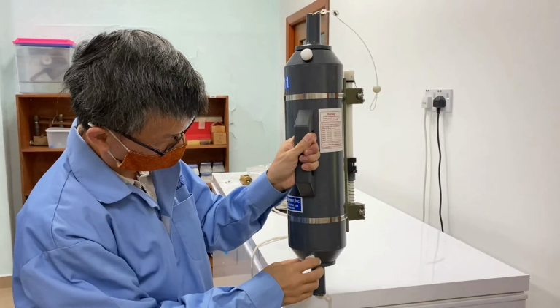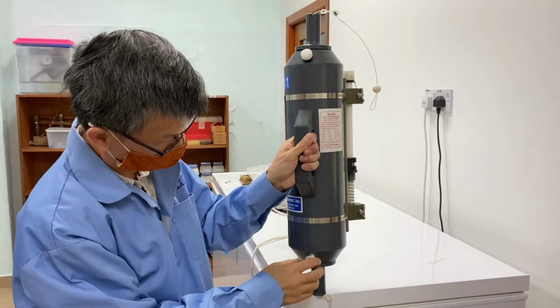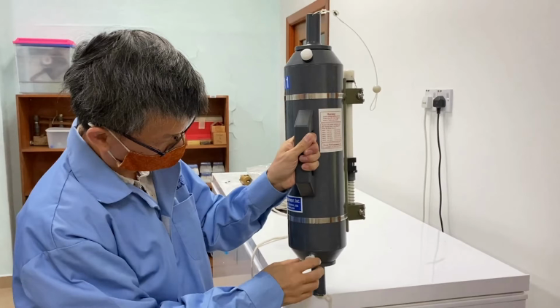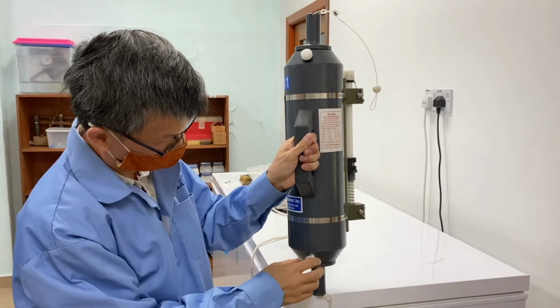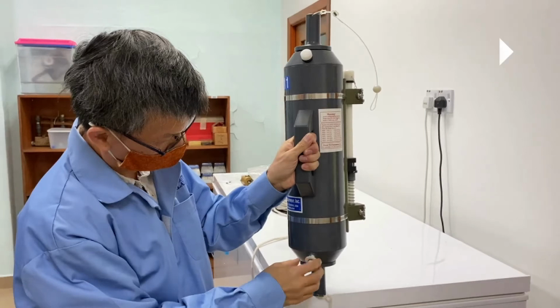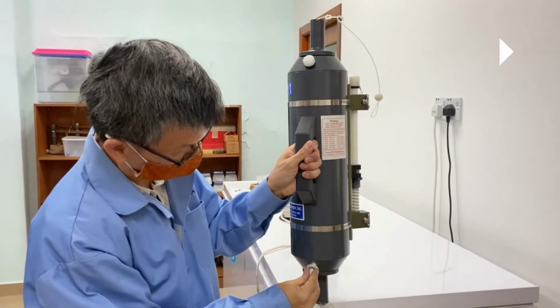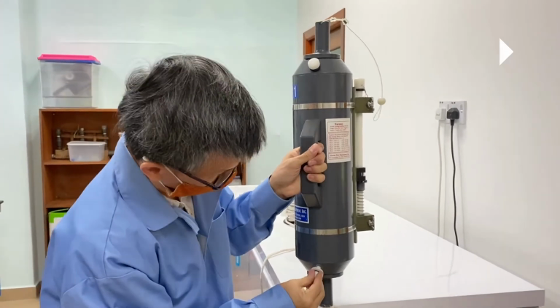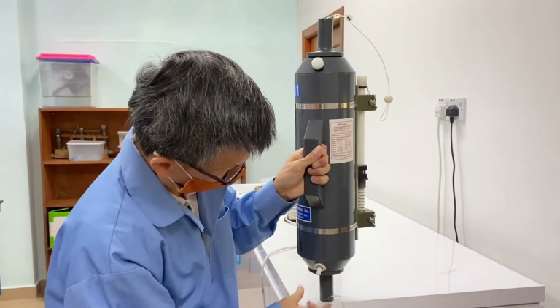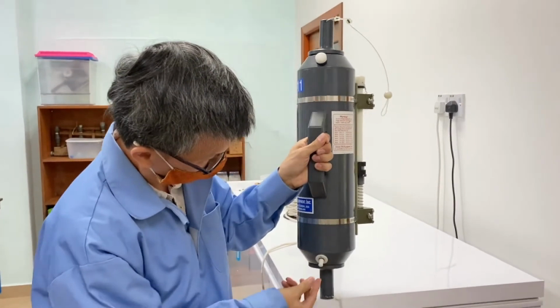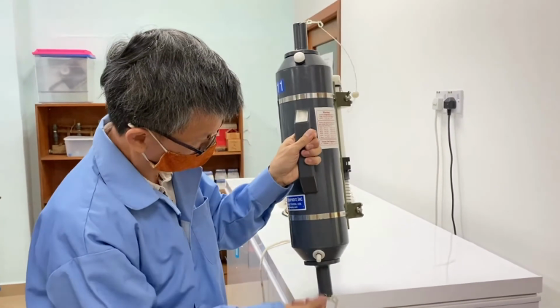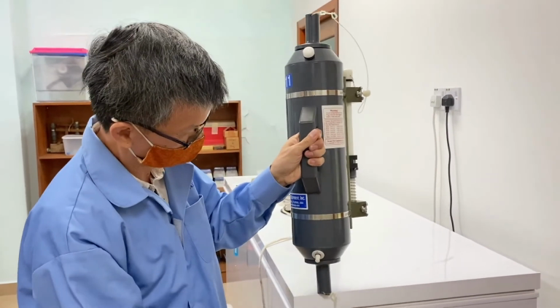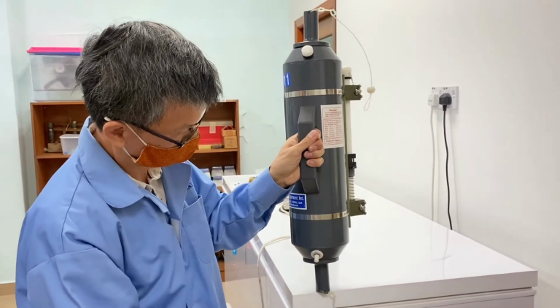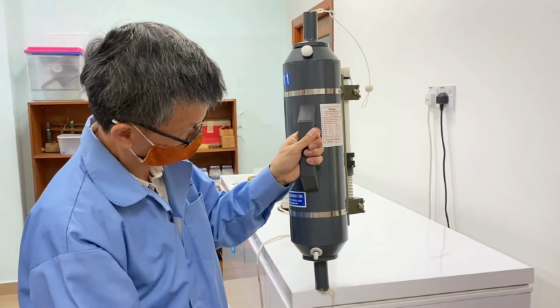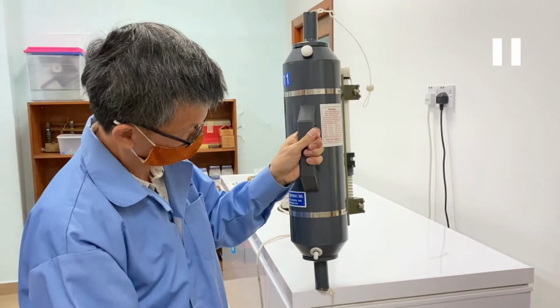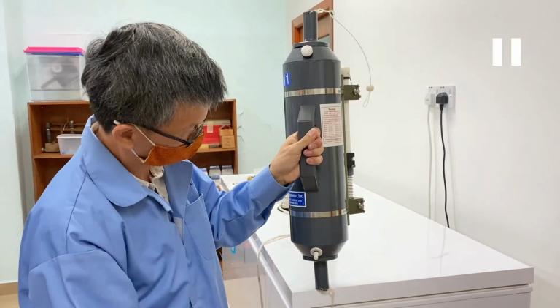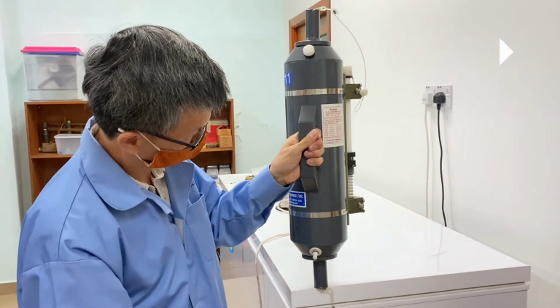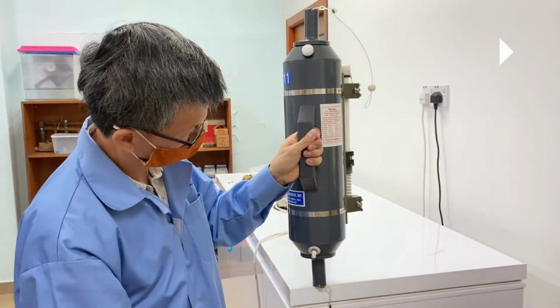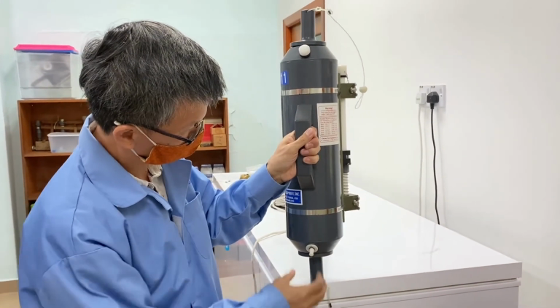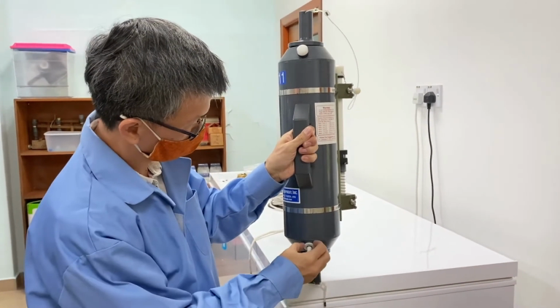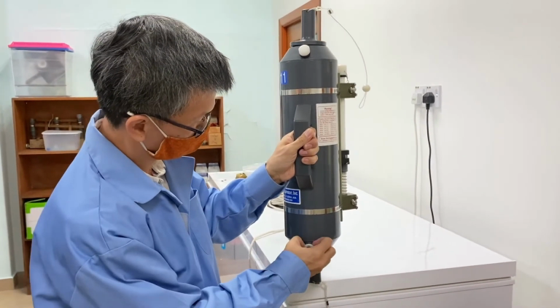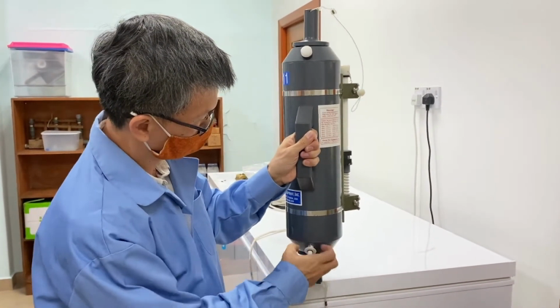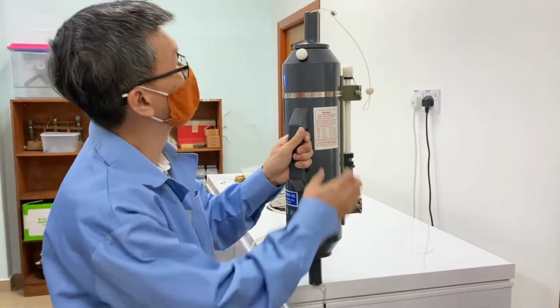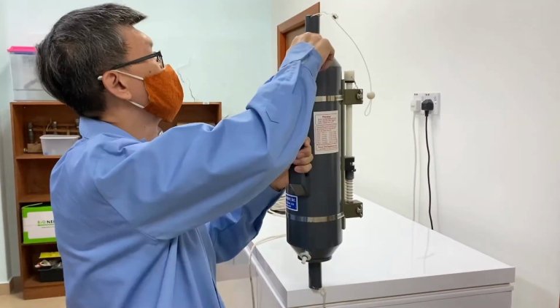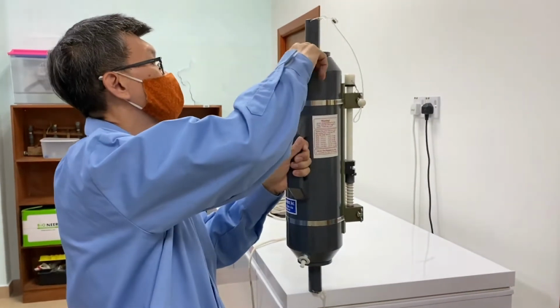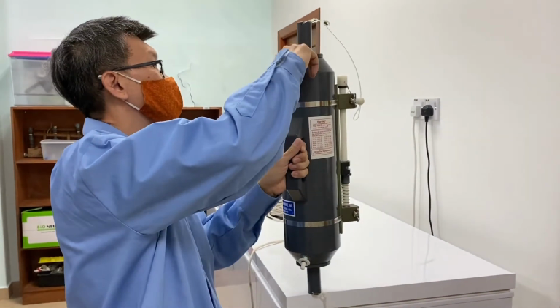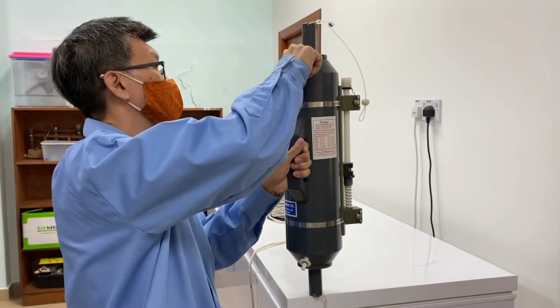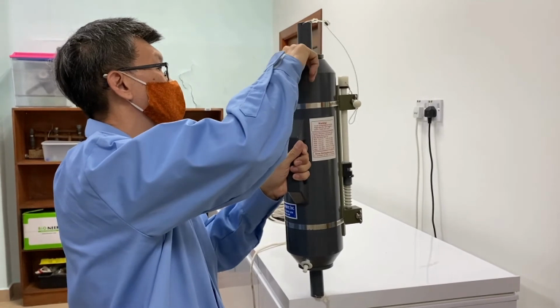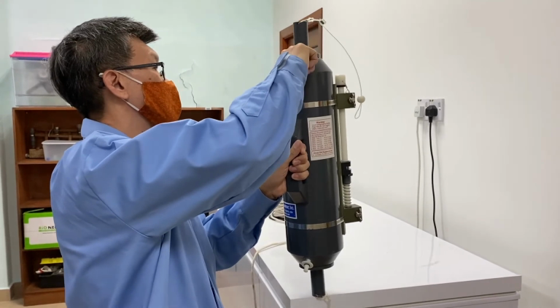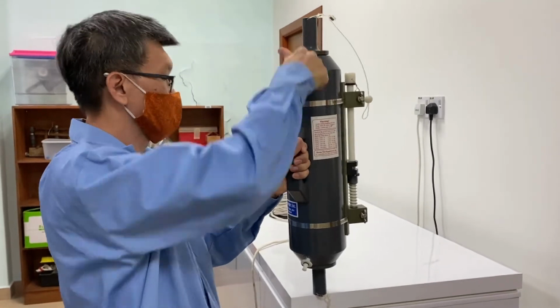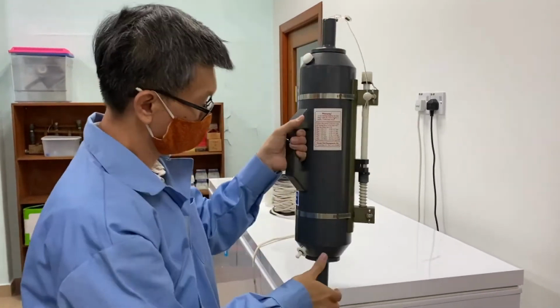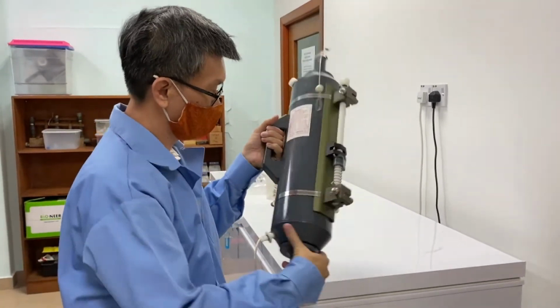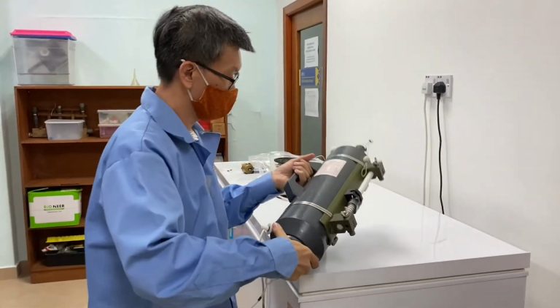You release this valve first so that there is no negative pressure, and then you can collect the water from here. Then you can close it back and close the valve.